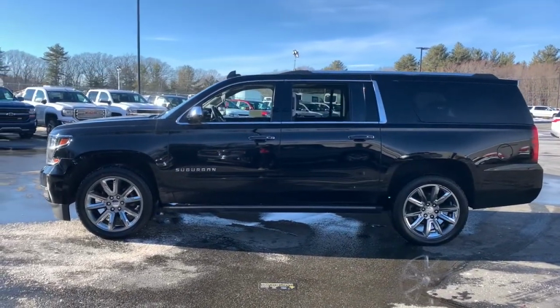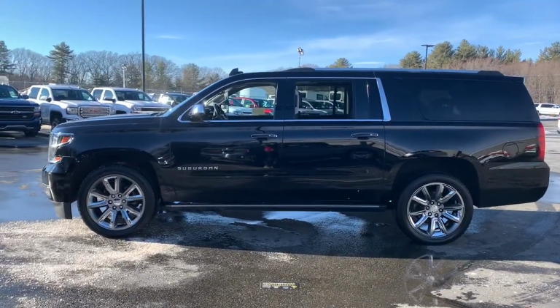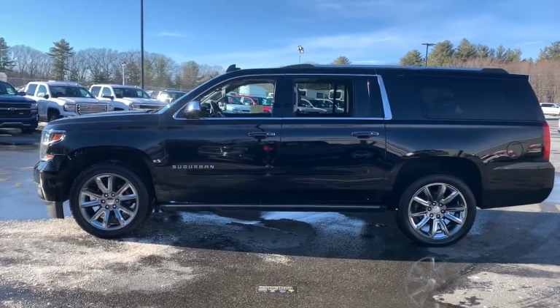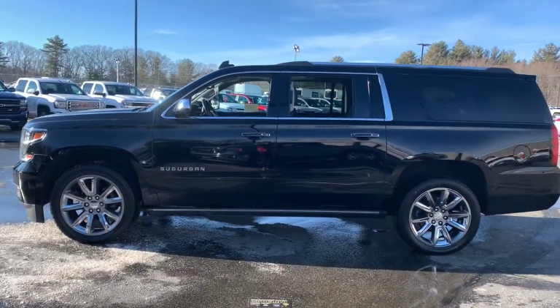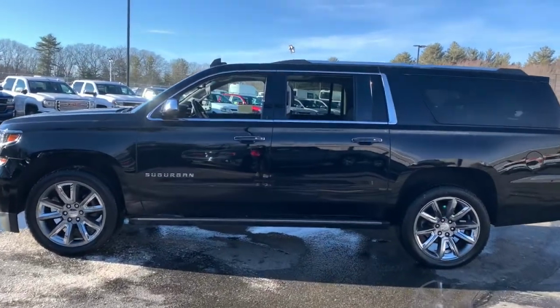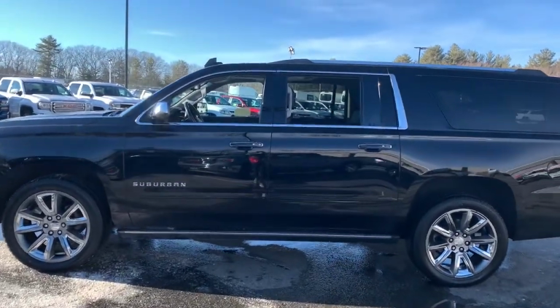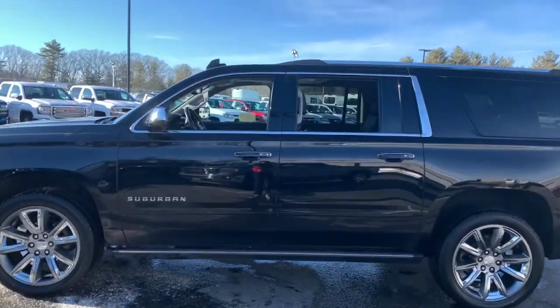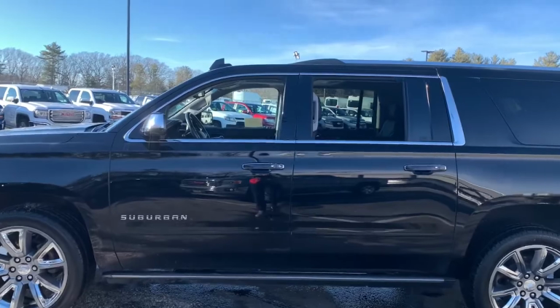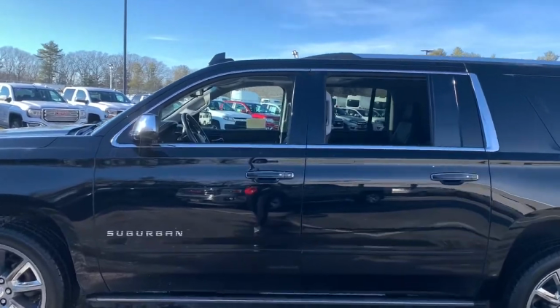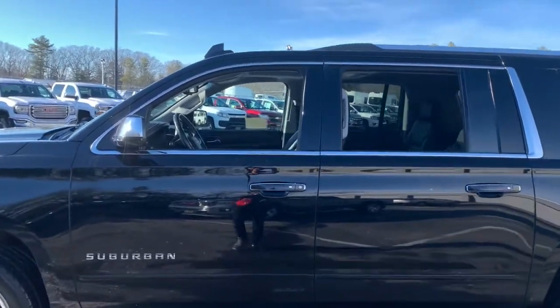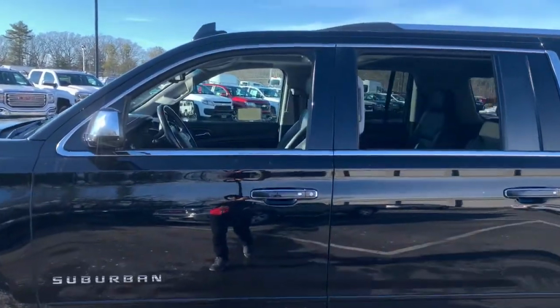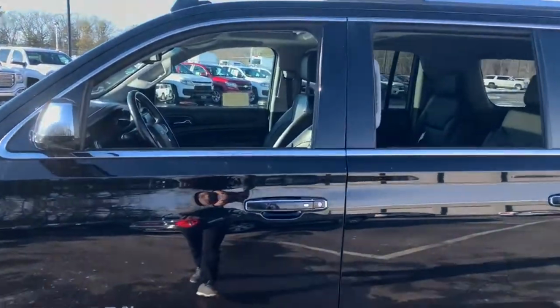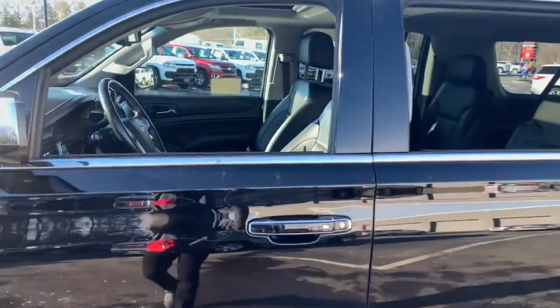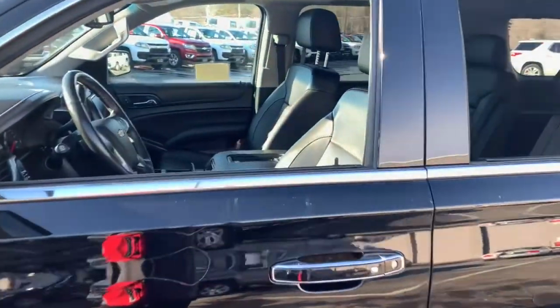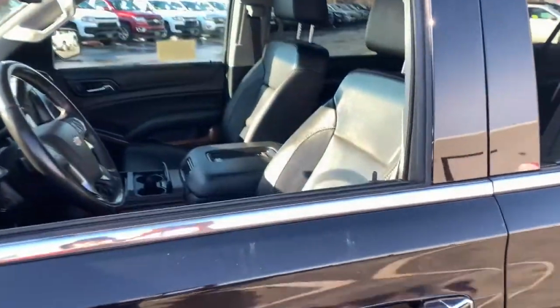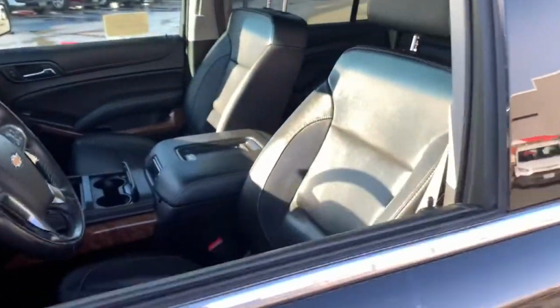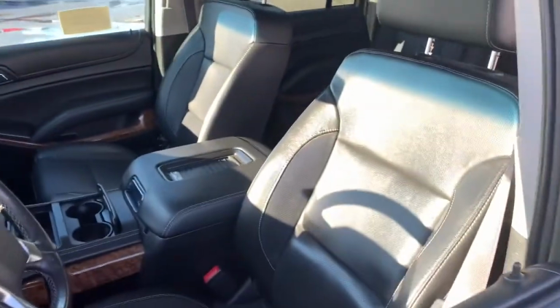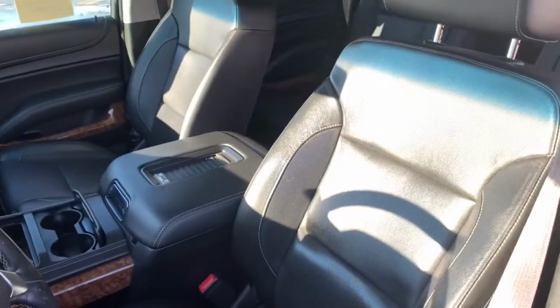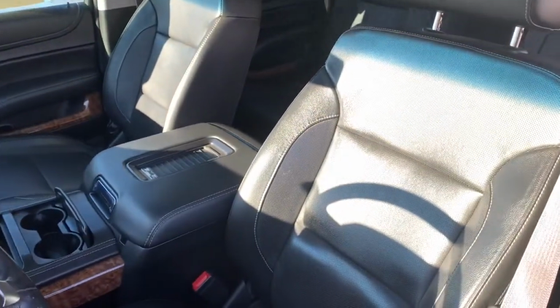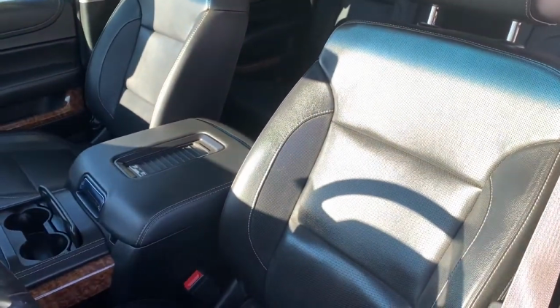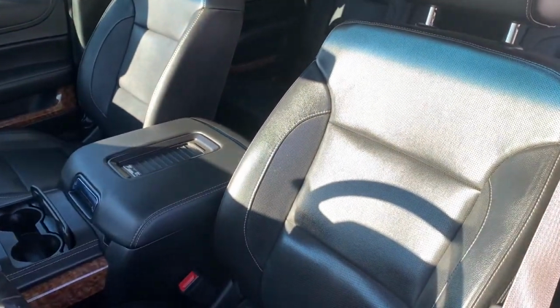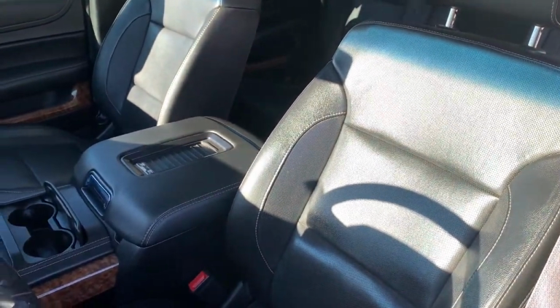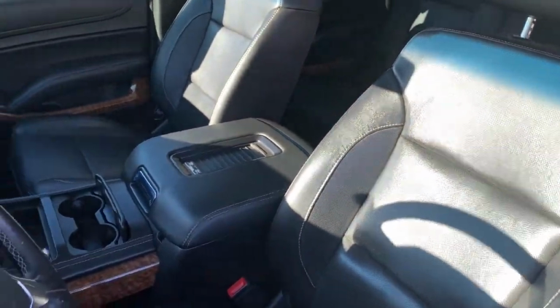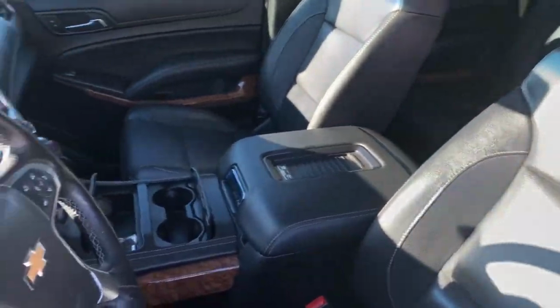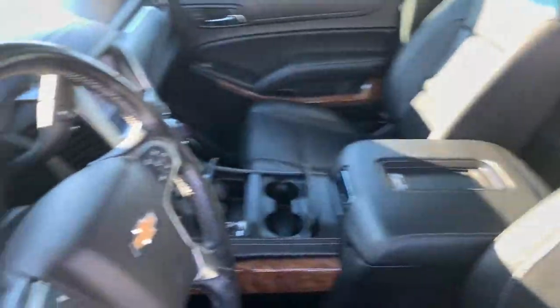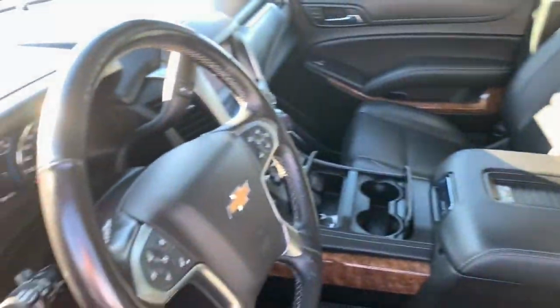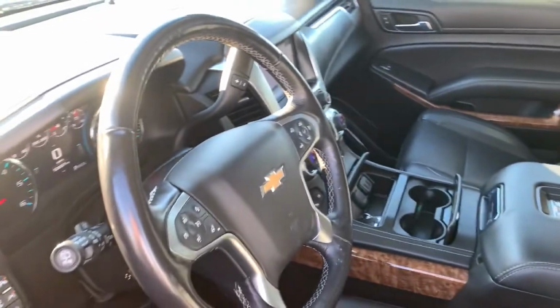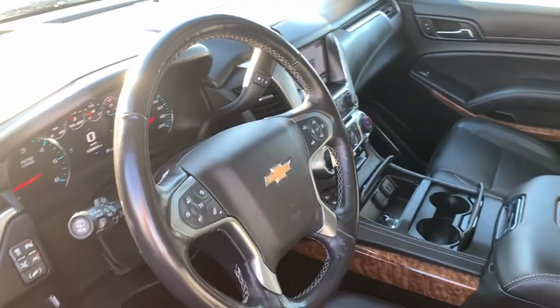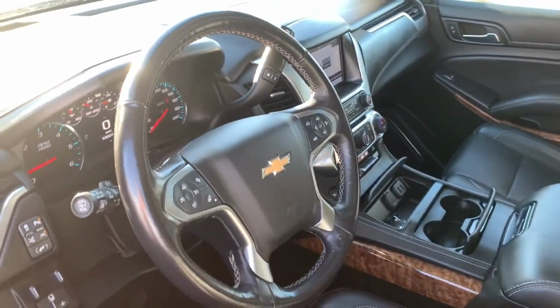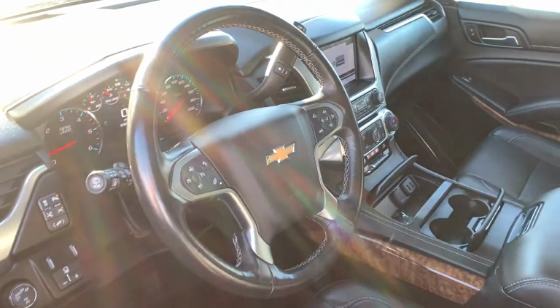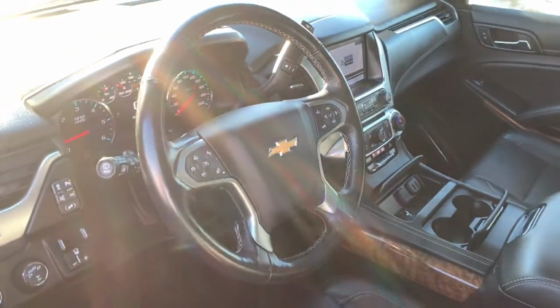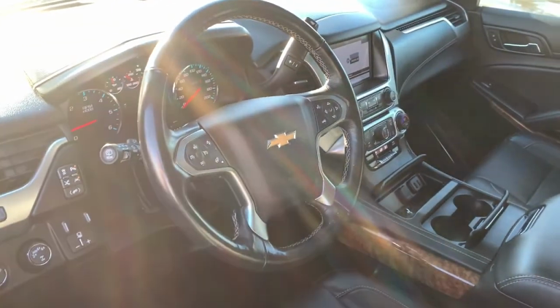The Suburban's refined luxury and state-of-the-art technology keeps passengers comfortable and connected, while its muscle quietly gets the tough jobs done.